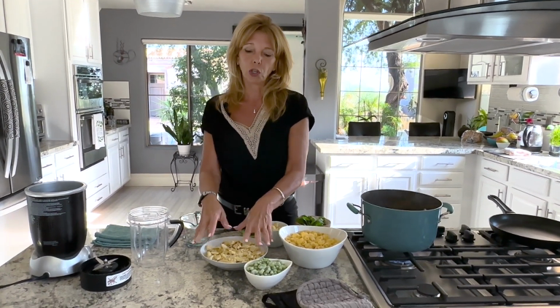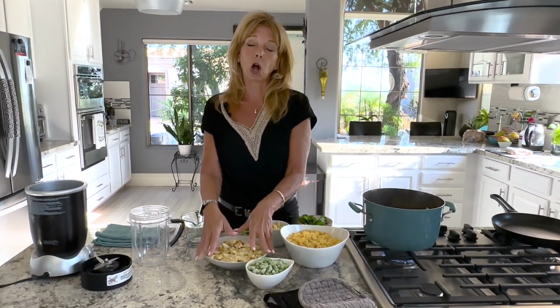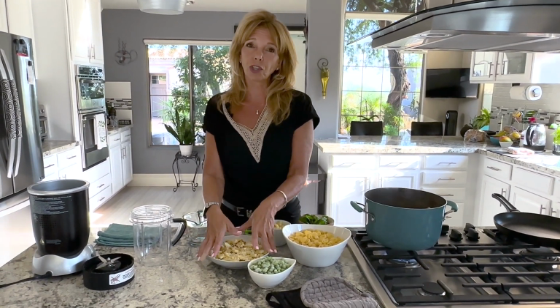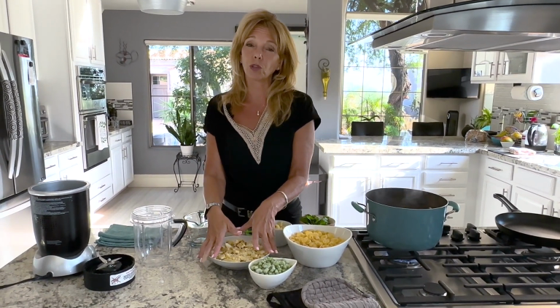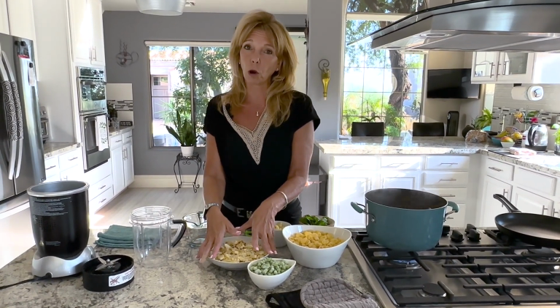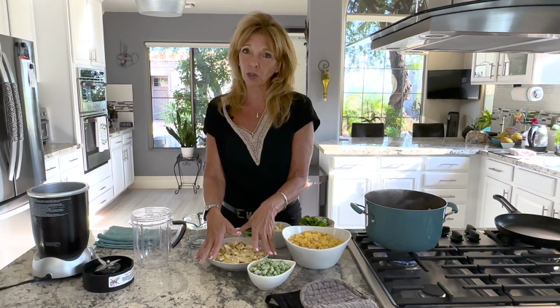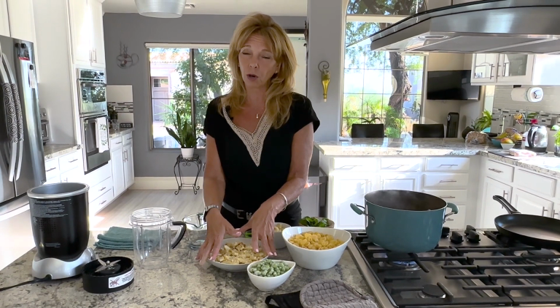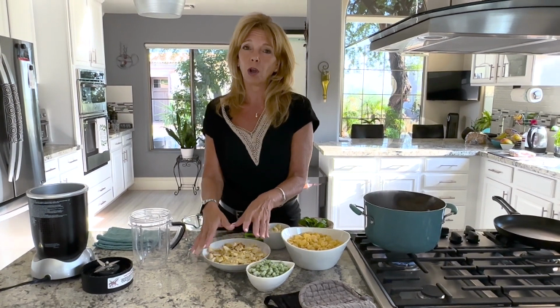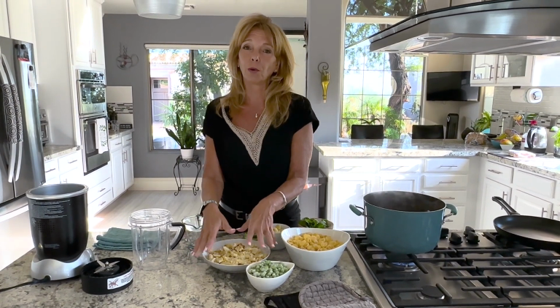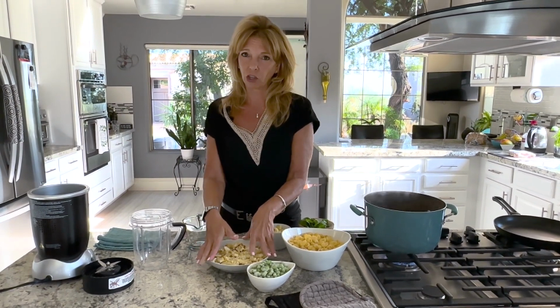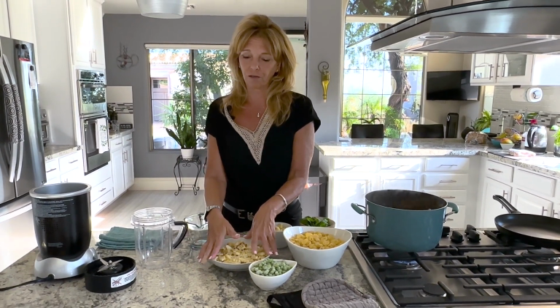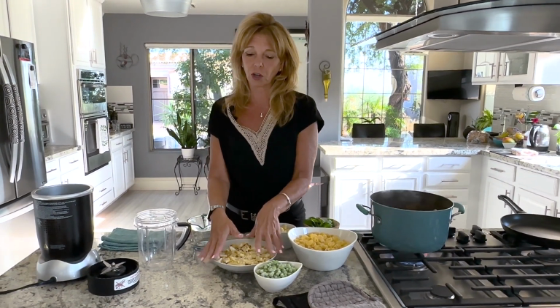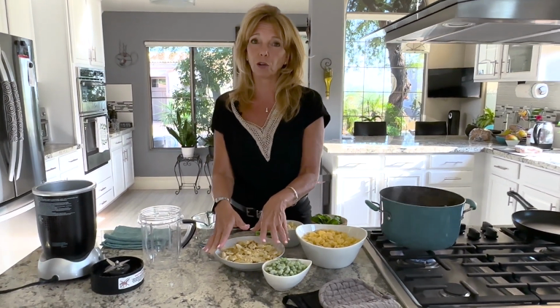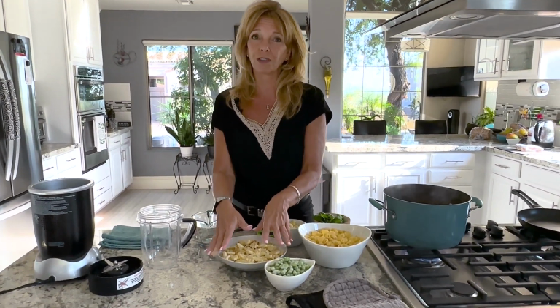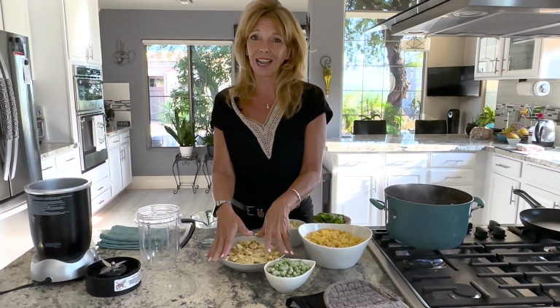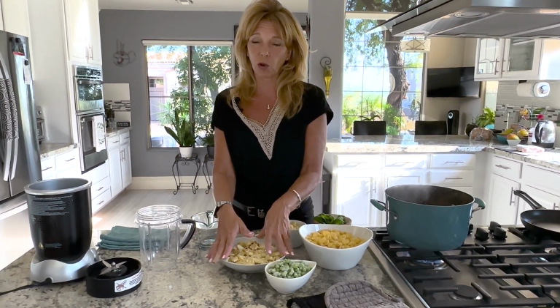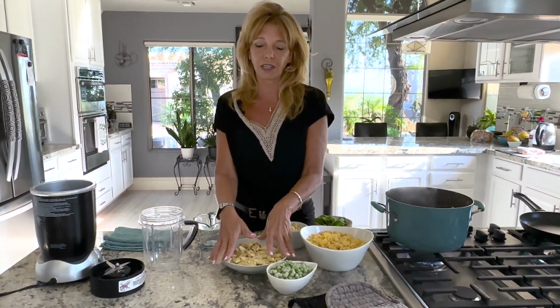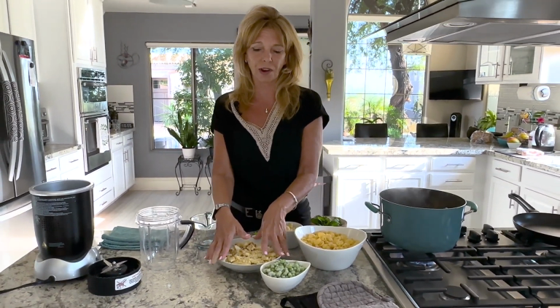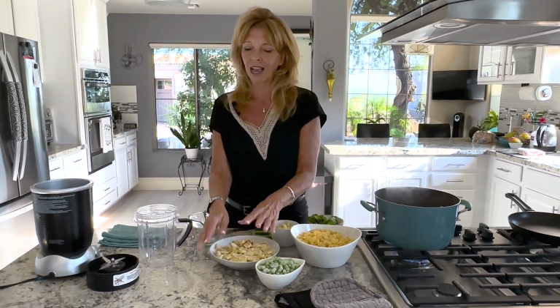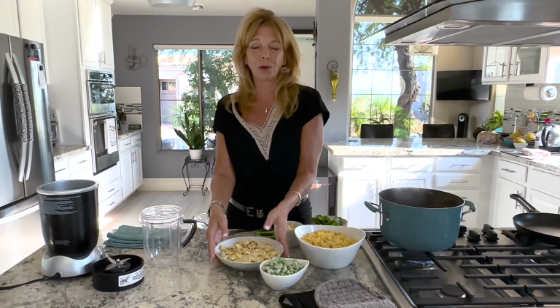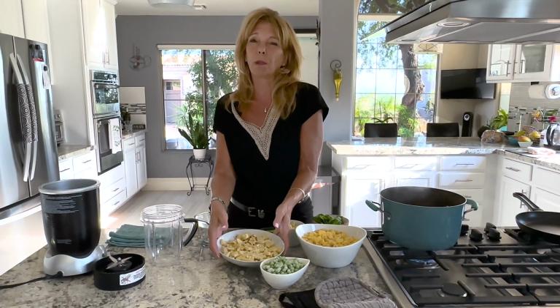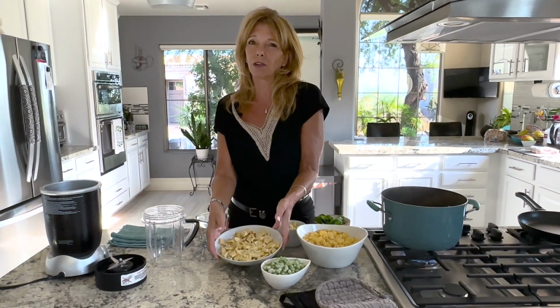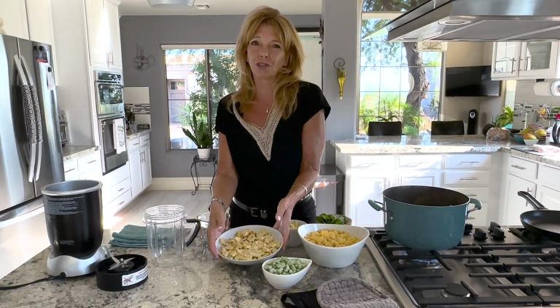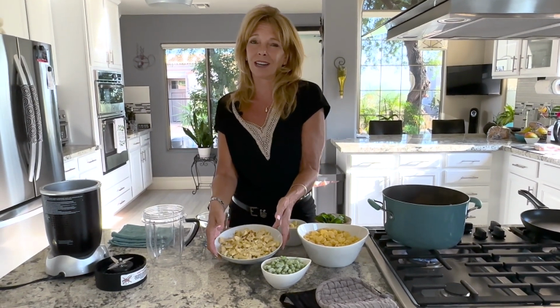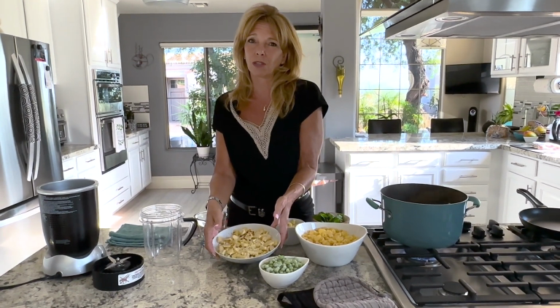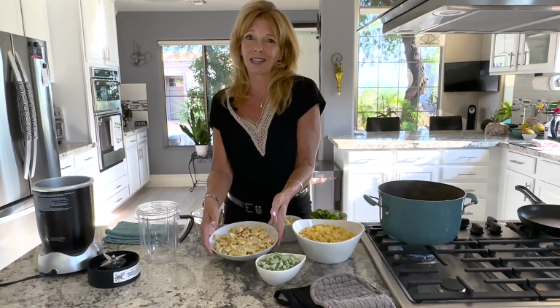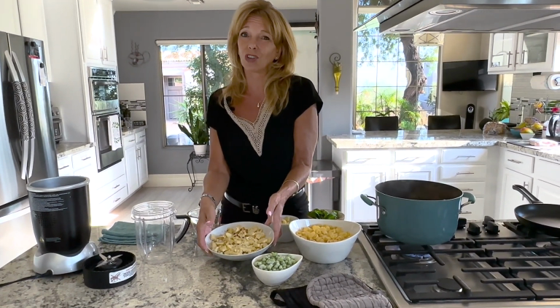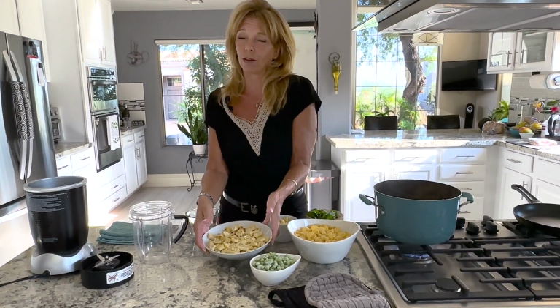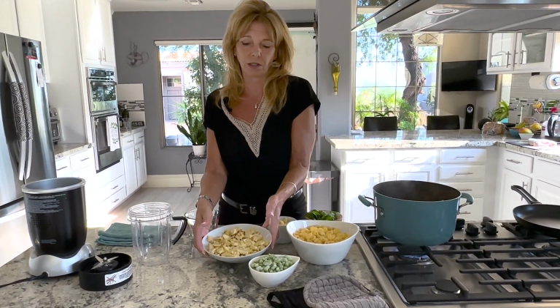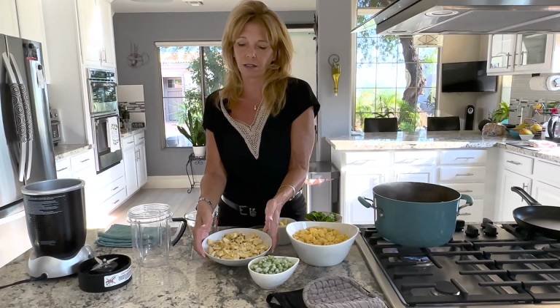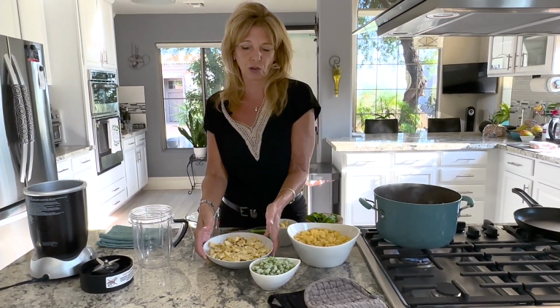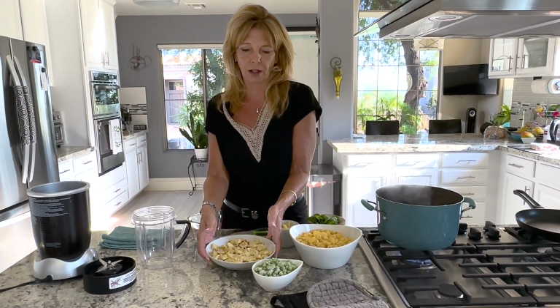You can also use frozen corn but you have to cook it first, or you can use canned corn that's drained. We just barbecued yesterday and I knew I was going to make this, so I grilled six extra corn on the cob.